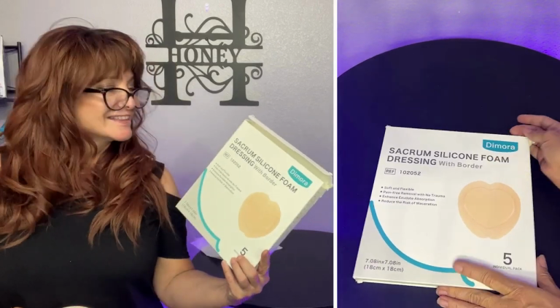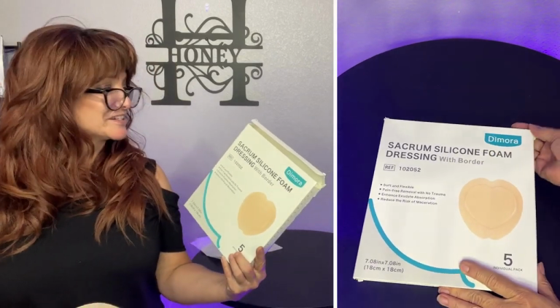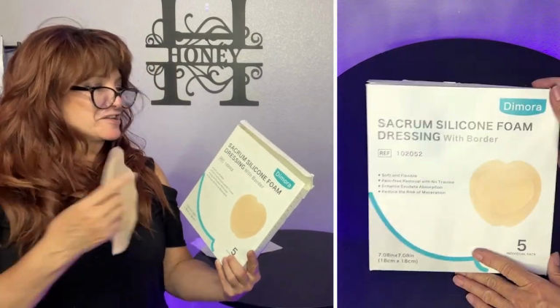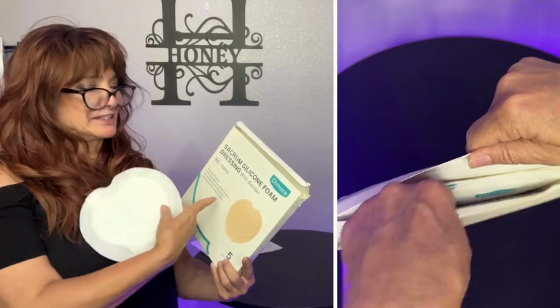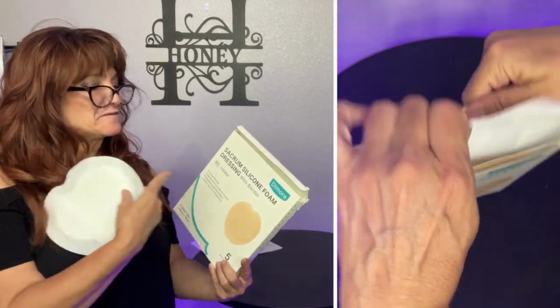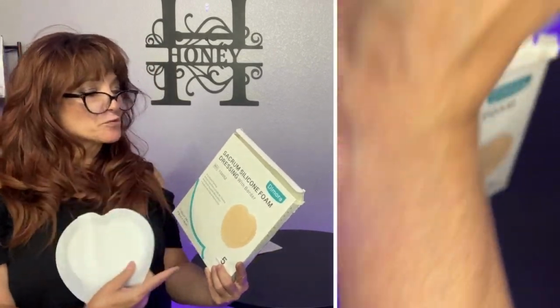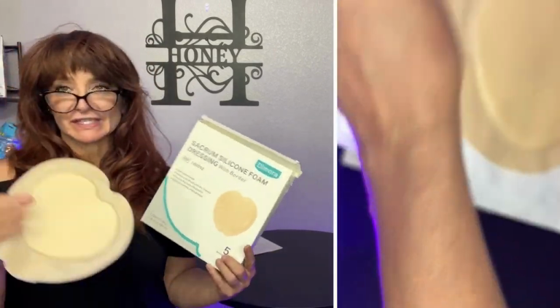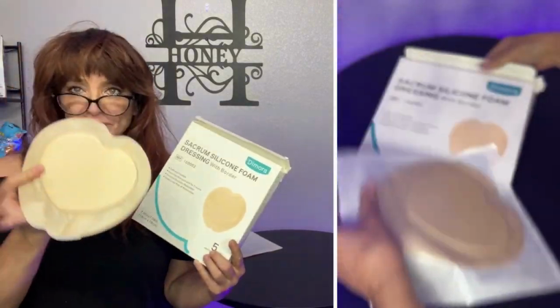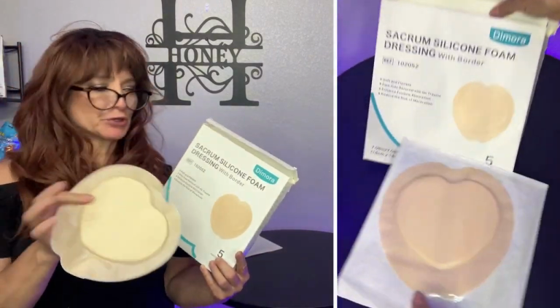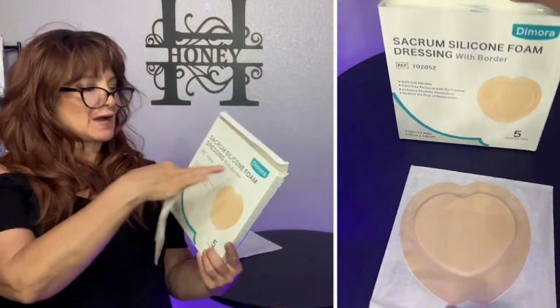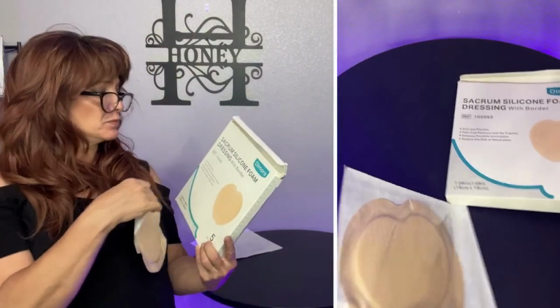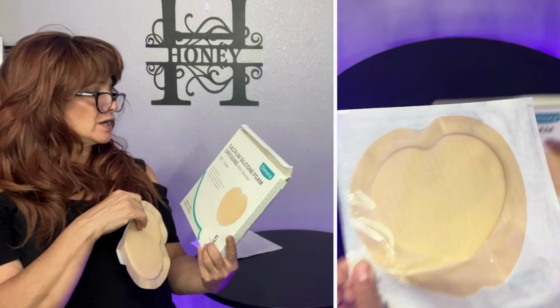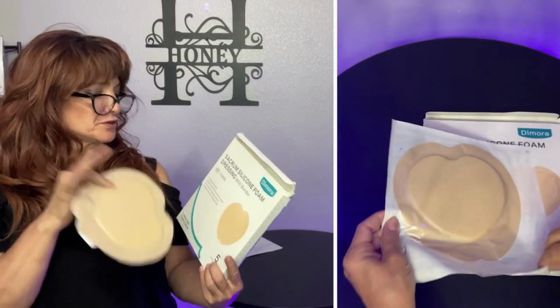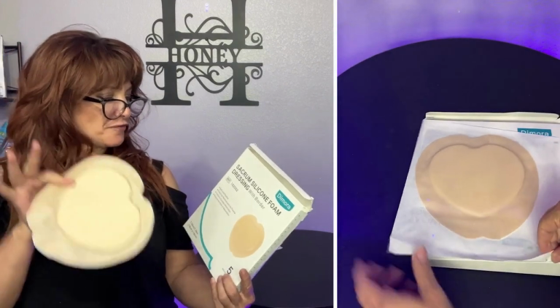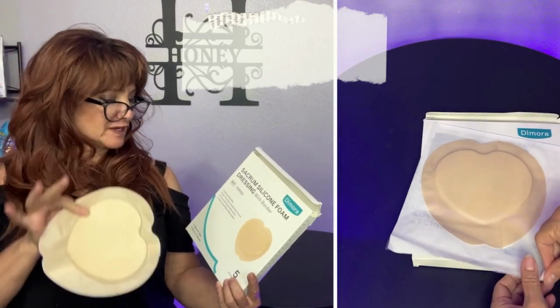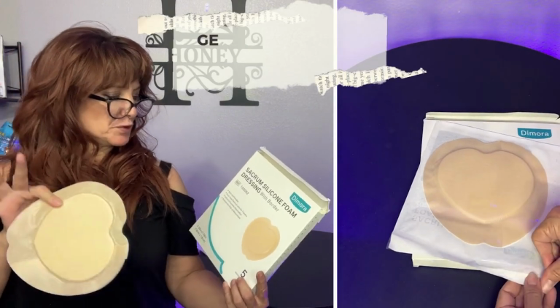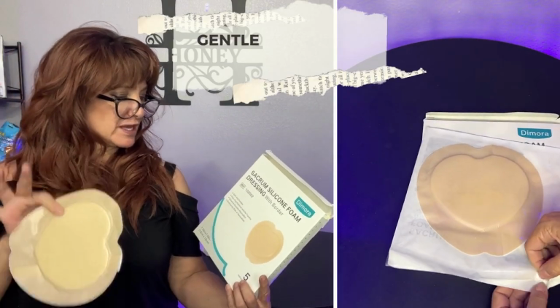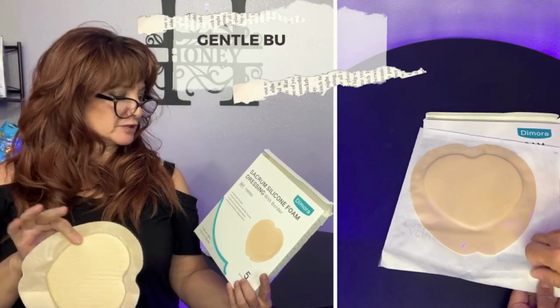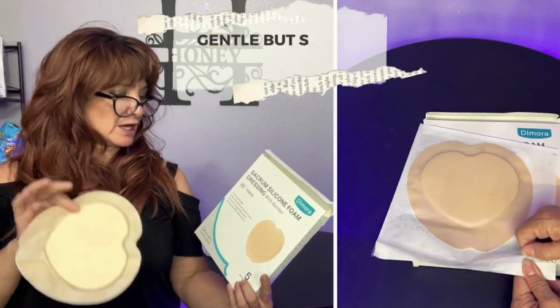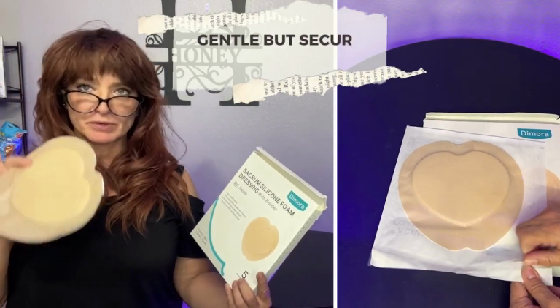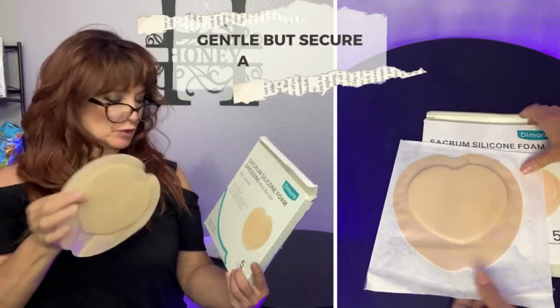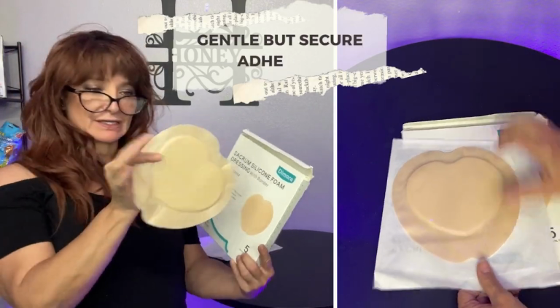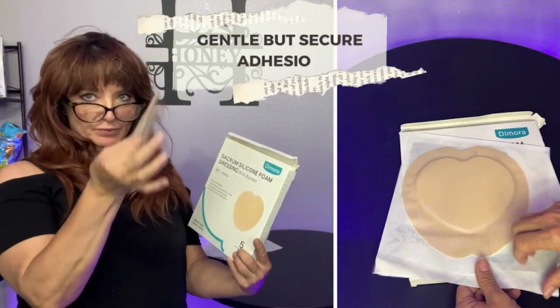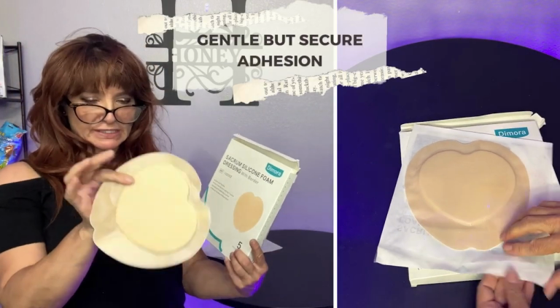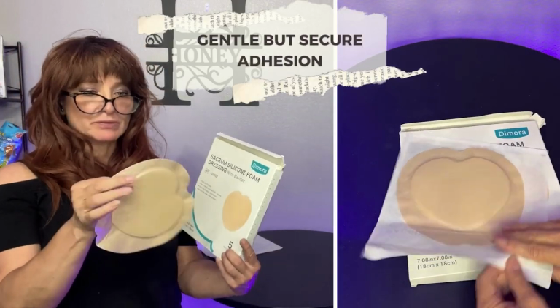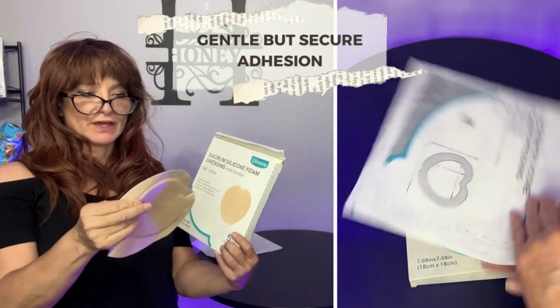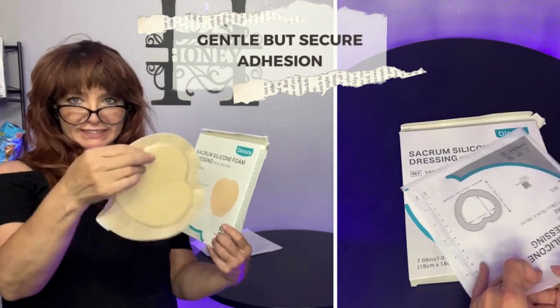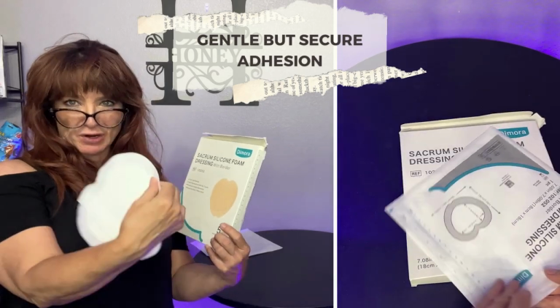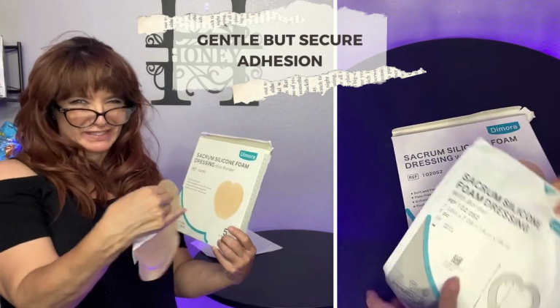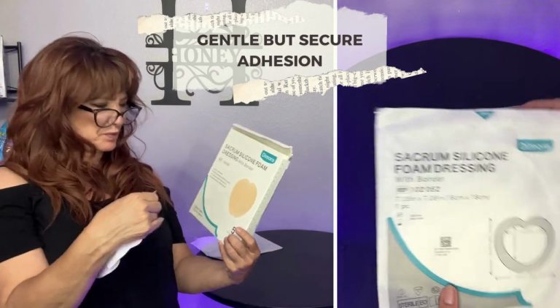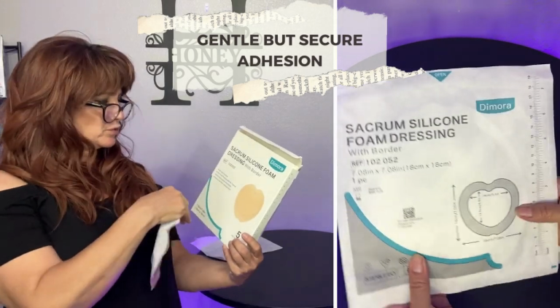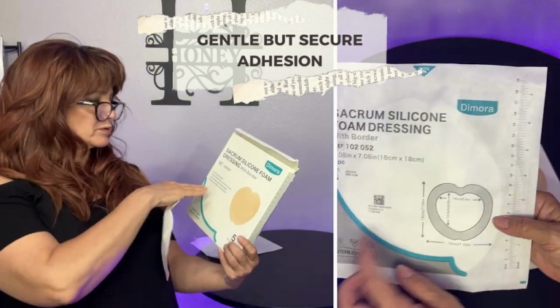These are sacrum silicone foam dressings with a border by Damora. They're soft, they're flexible, they're pain-free. They're pretty easy to remove — the sticky part isn't super painful when you remove it.